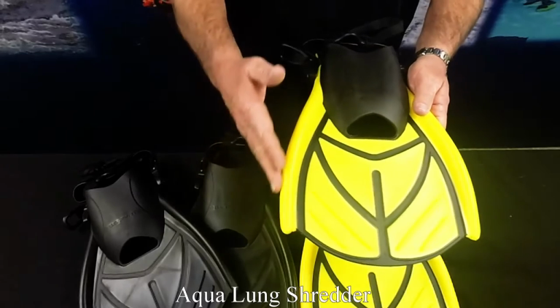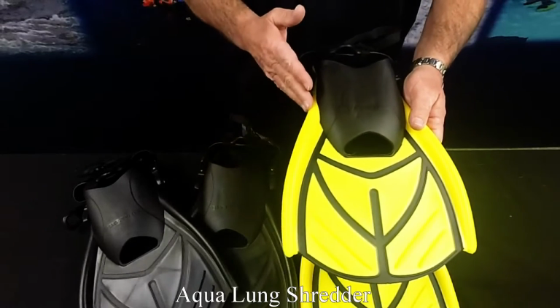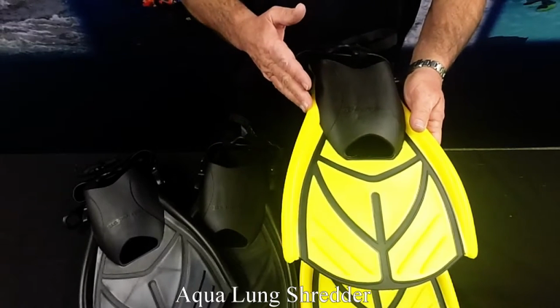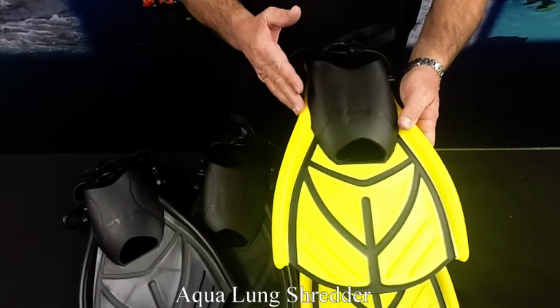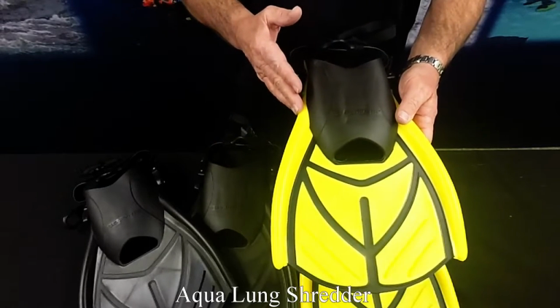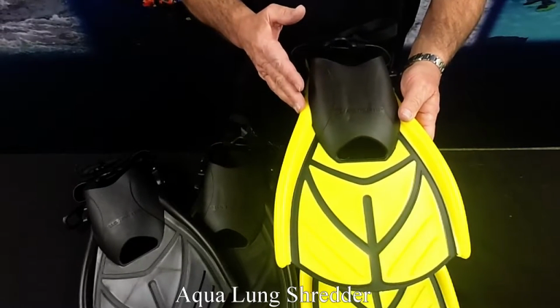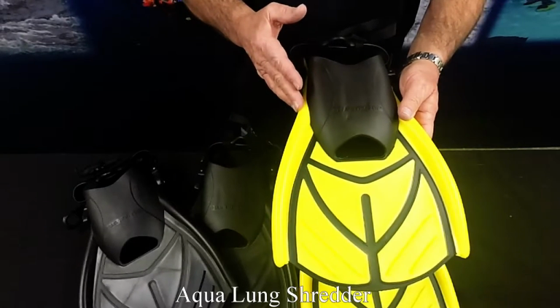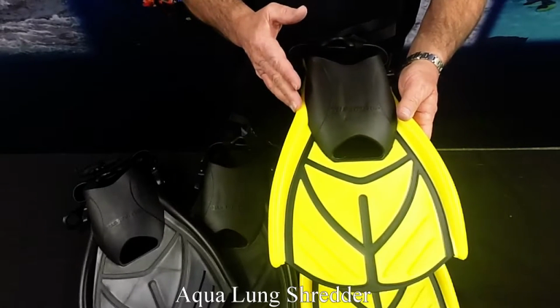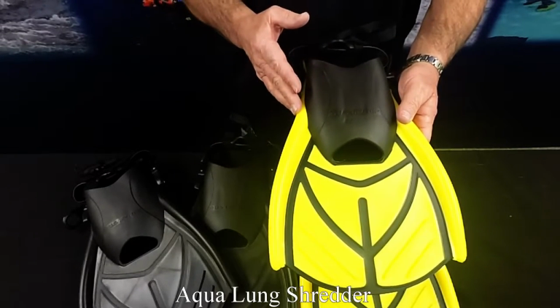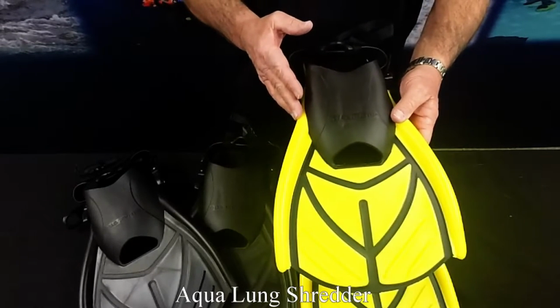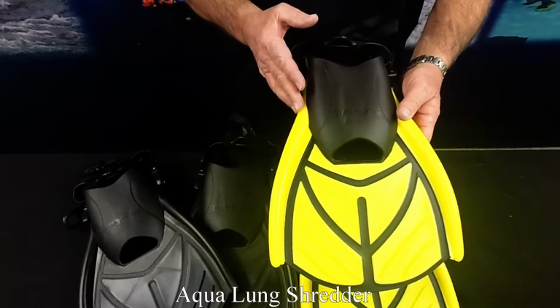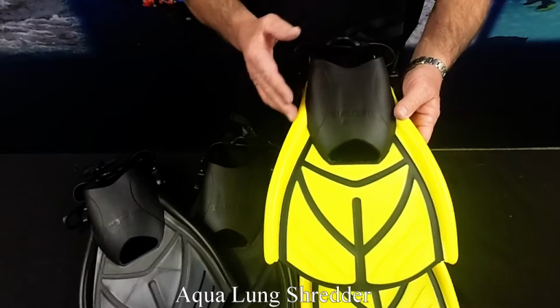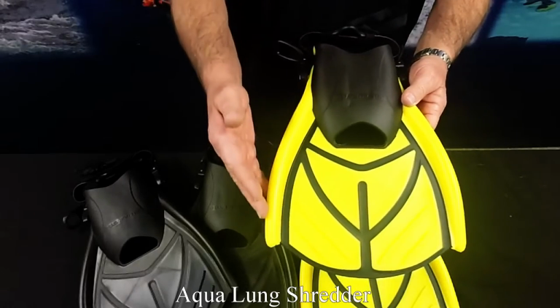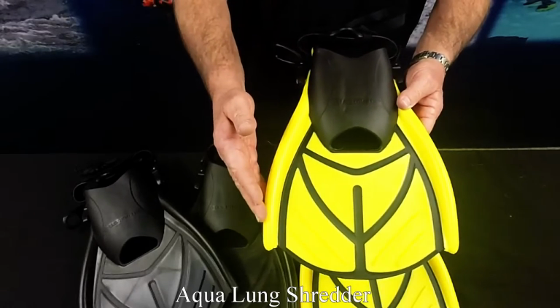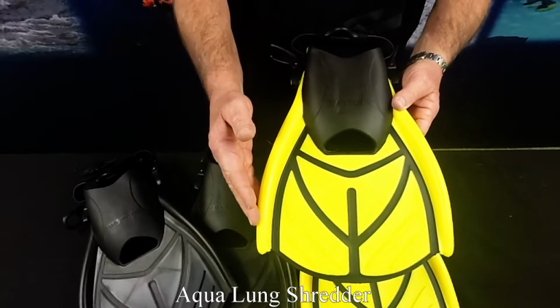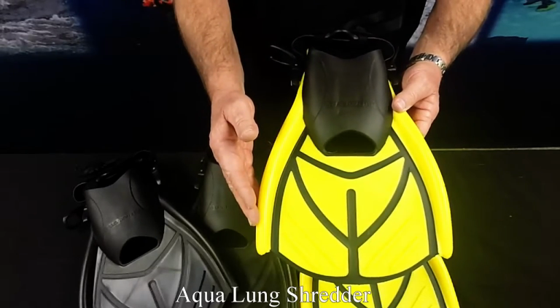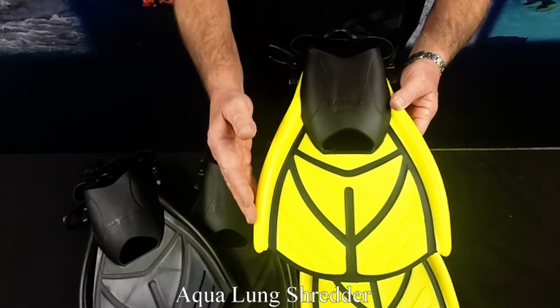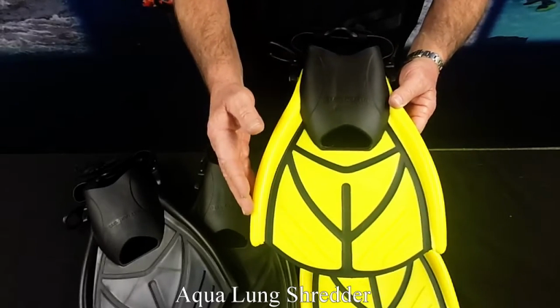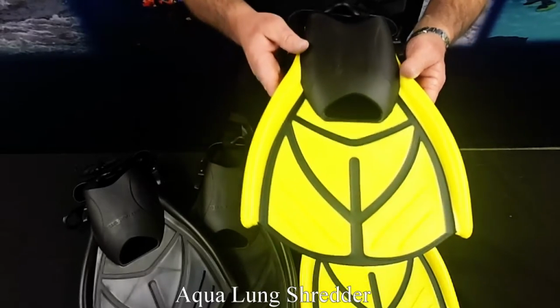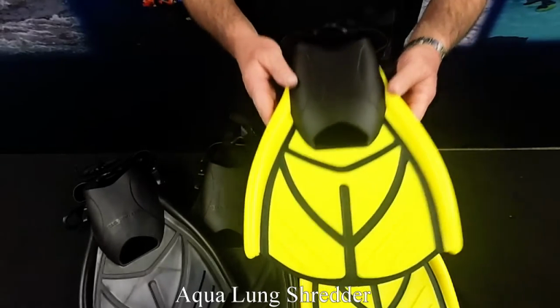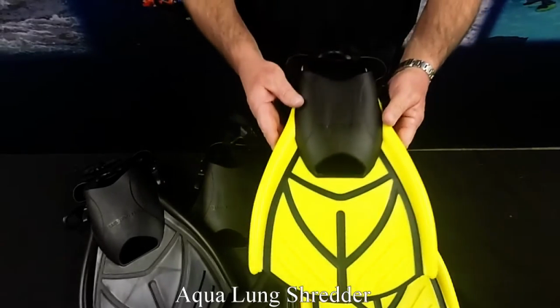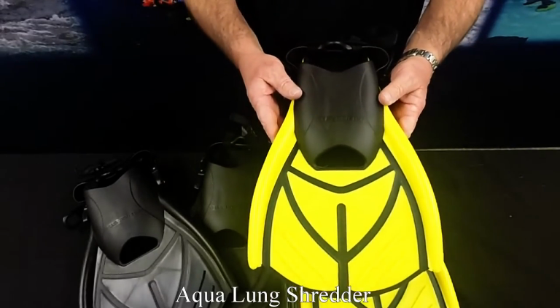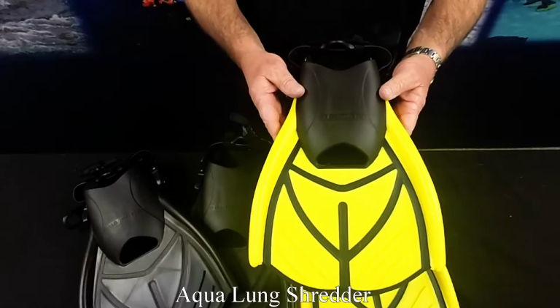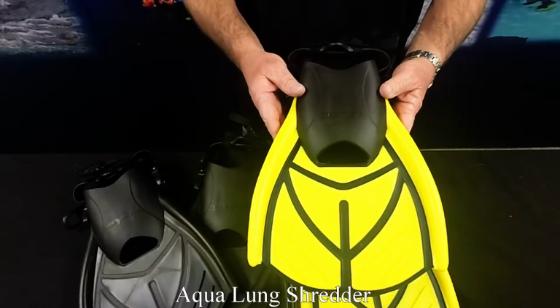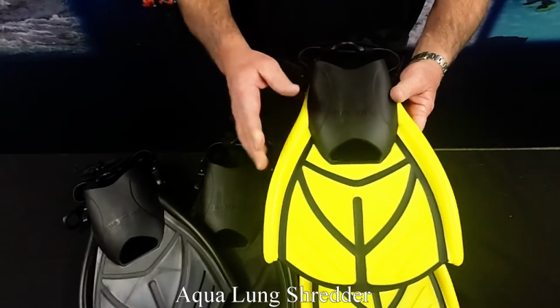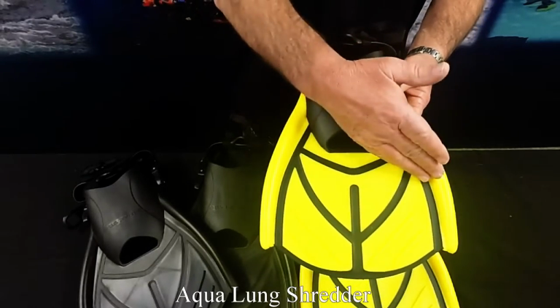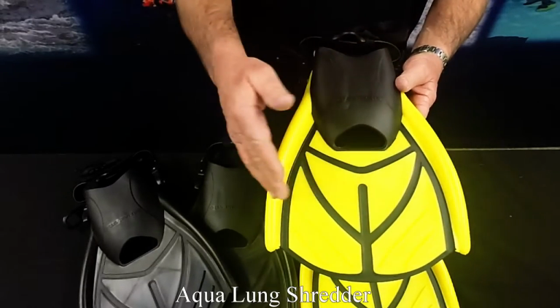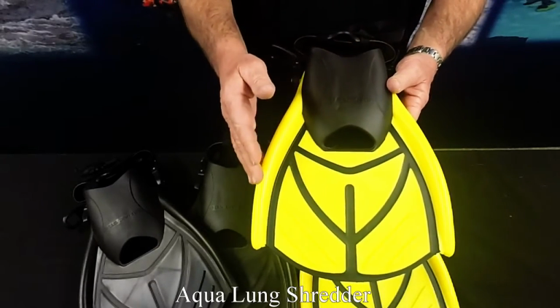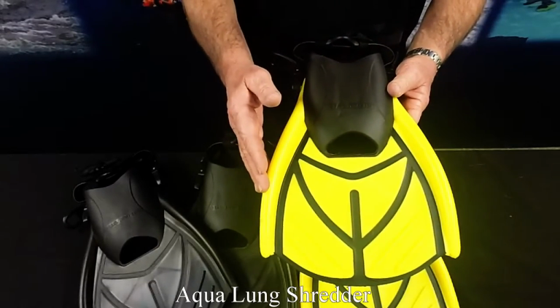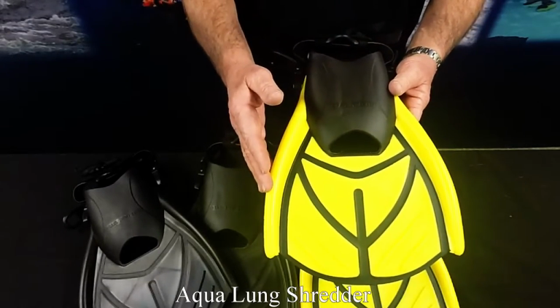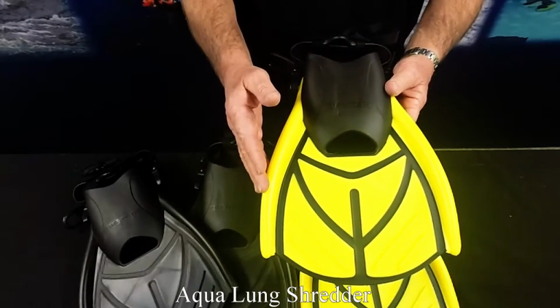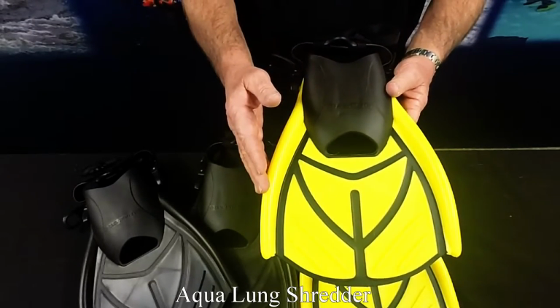Fins are short-shaped for explosive thrust and exceptional maneuverability. The ultralight polymer blade optimizes power and snap with 50% less weight and bulk. The hydrodynamic wing greatly reduces ankle and leg fatigue.